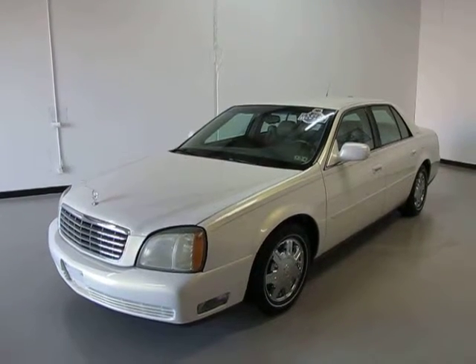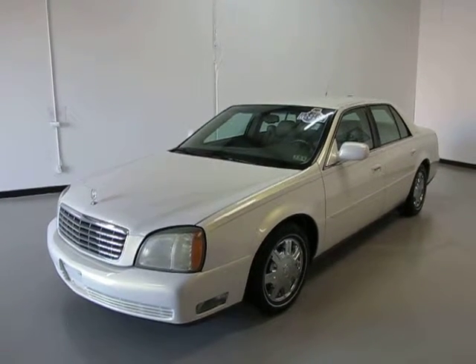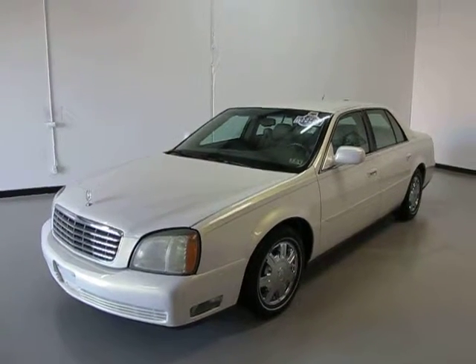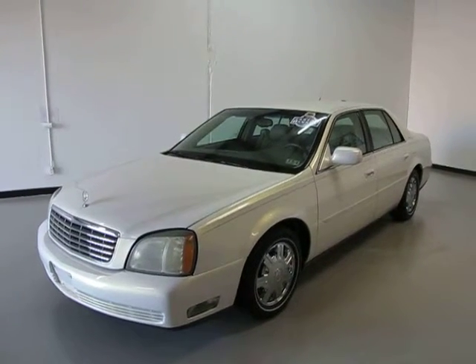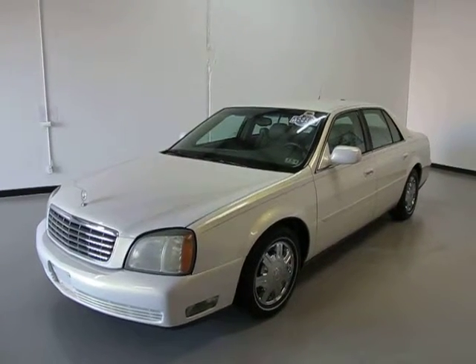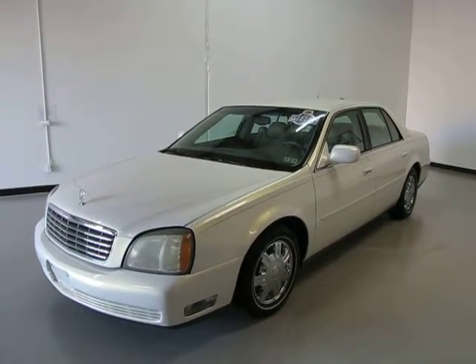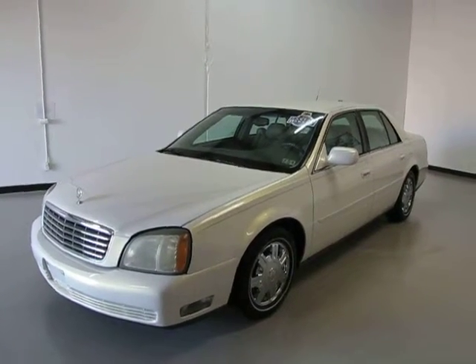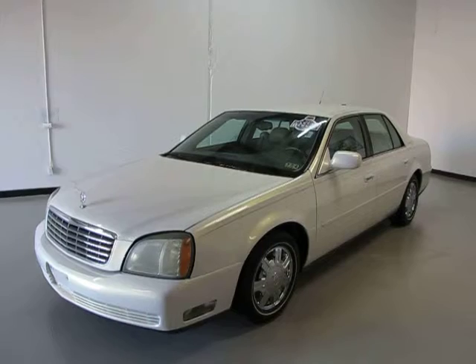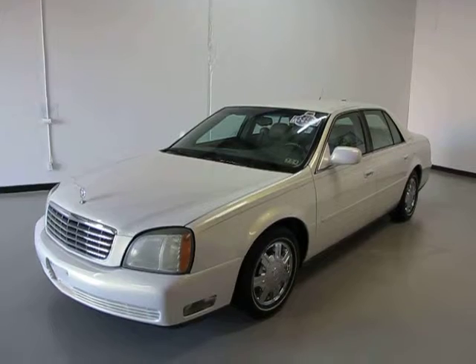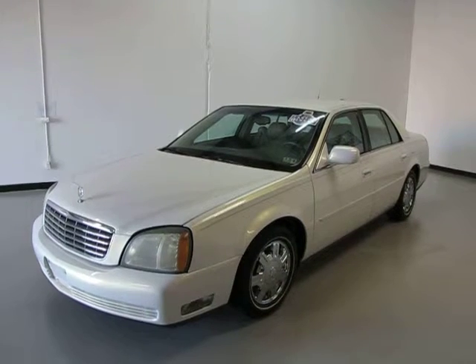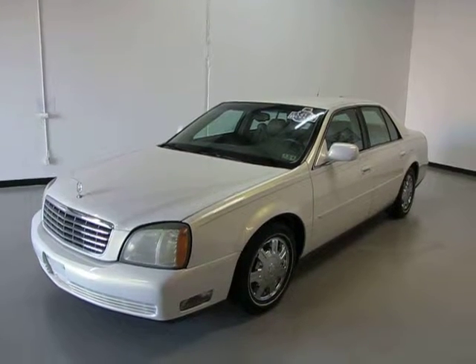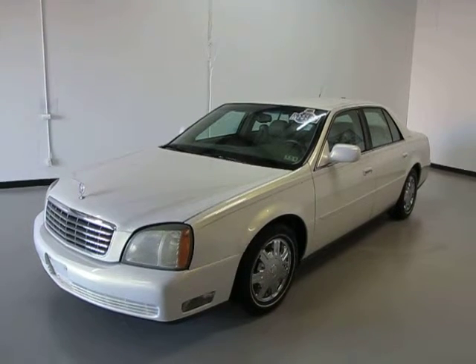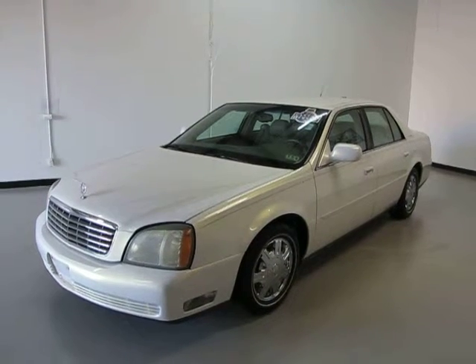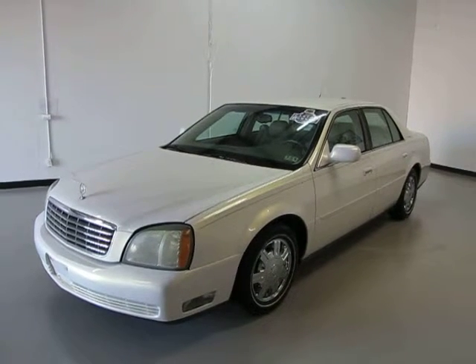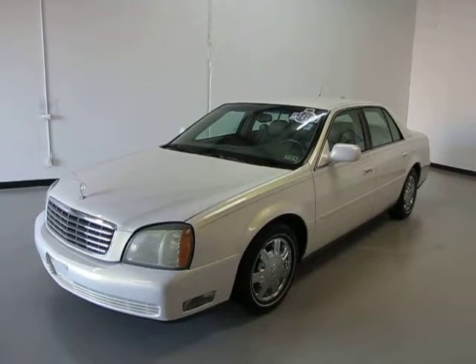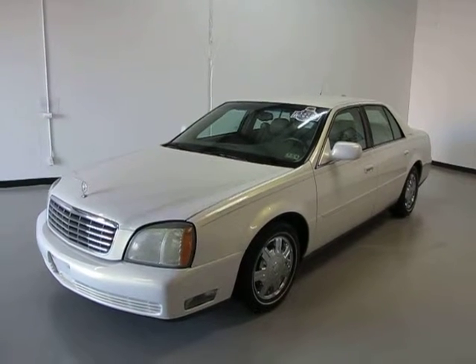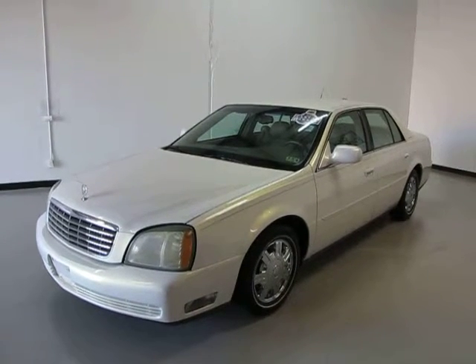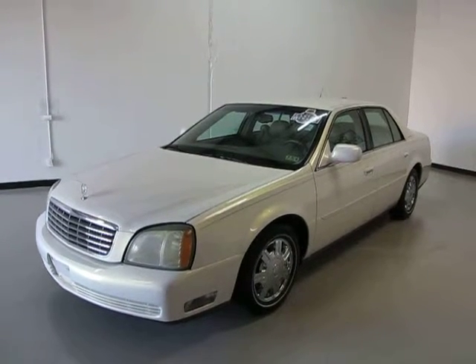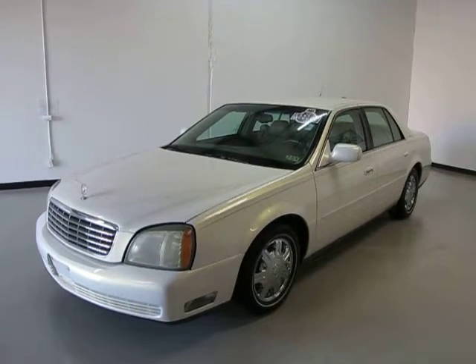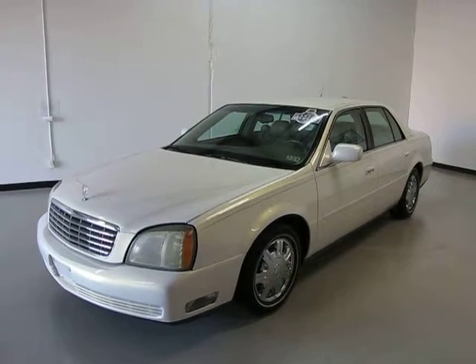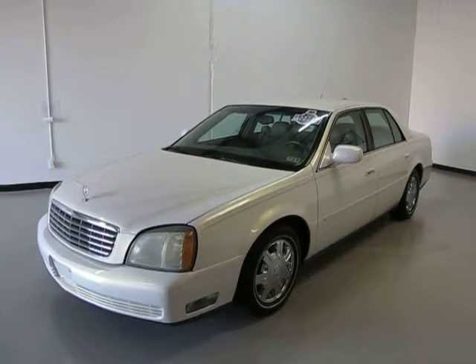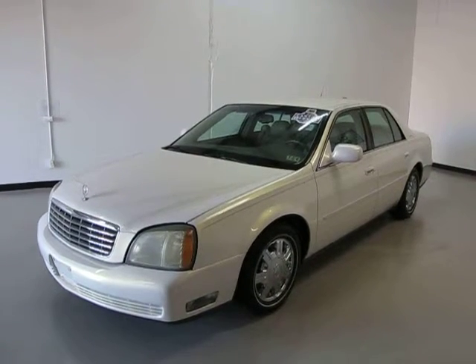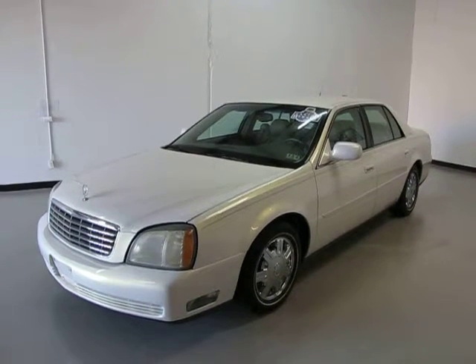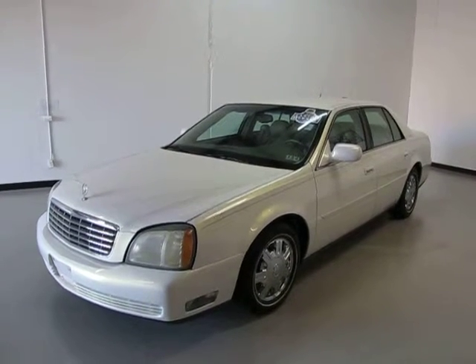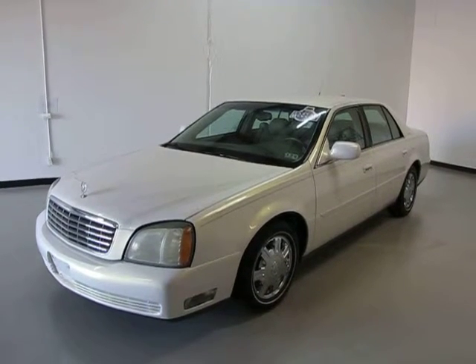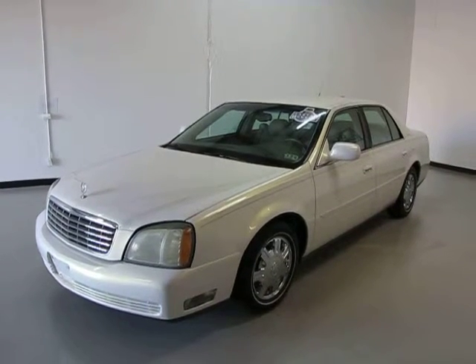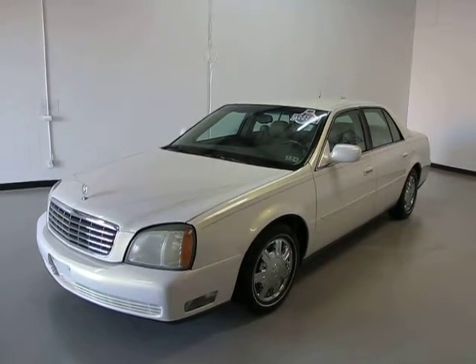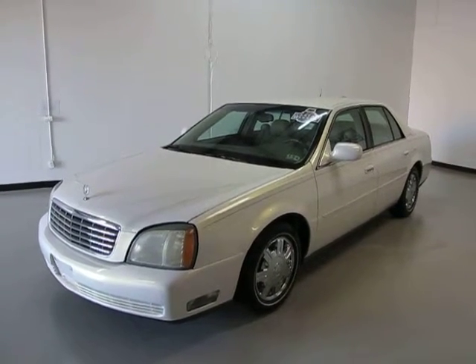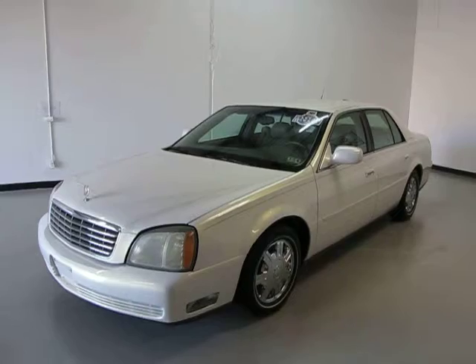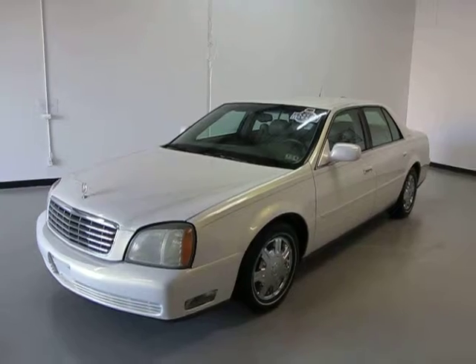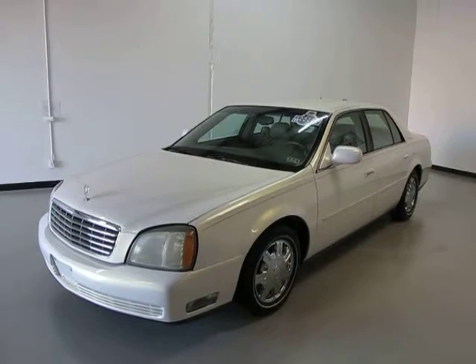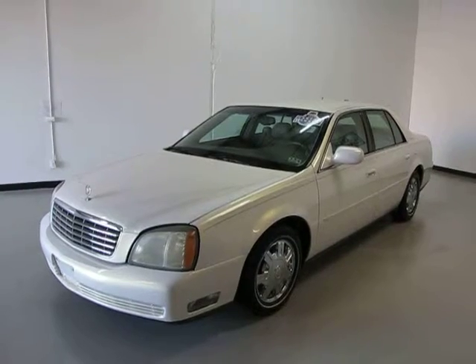Hello, this is Cooper Williams with Coups Car Sales. Today we have a 2004 Cadillac DeVille DTS. This is a gorgeous car.